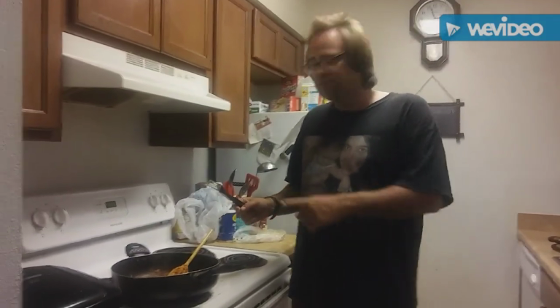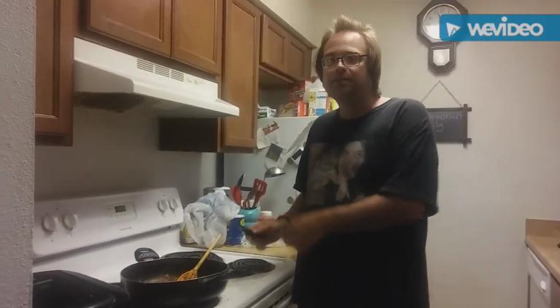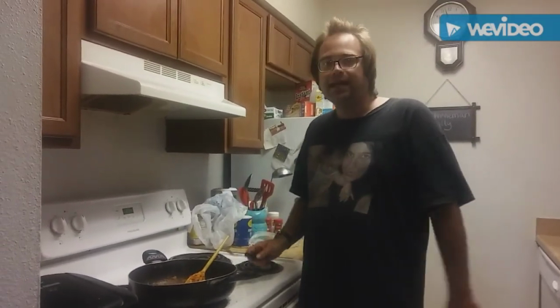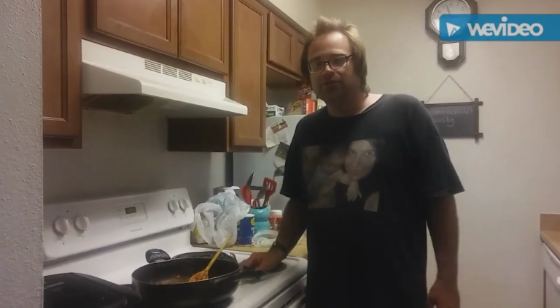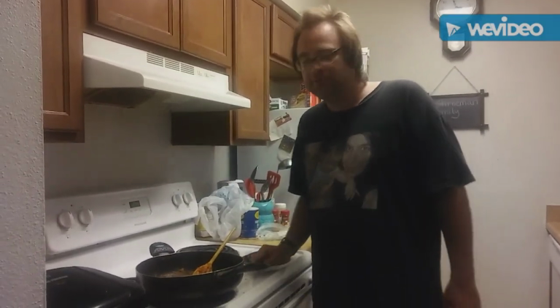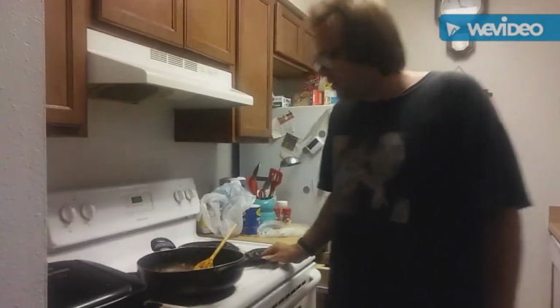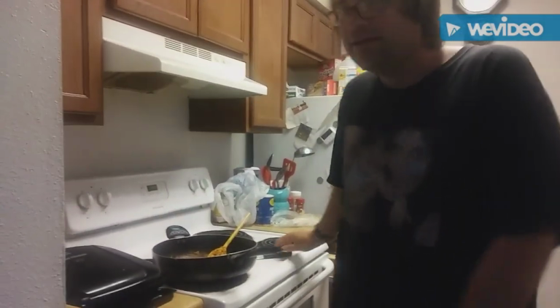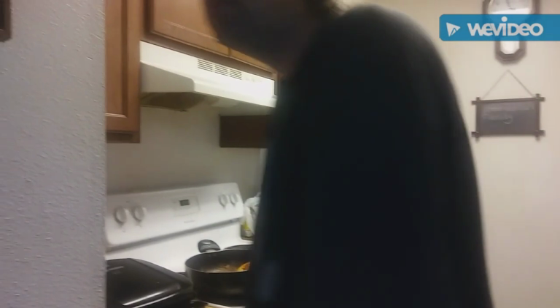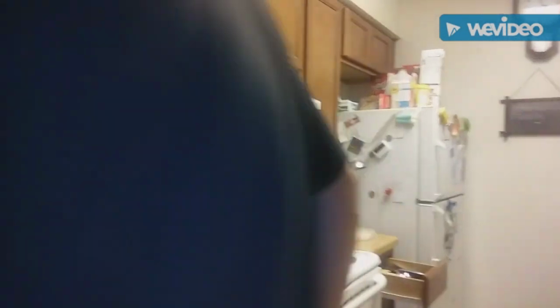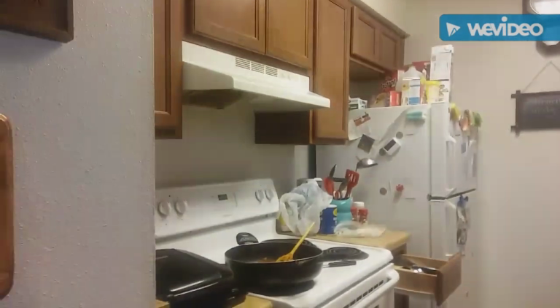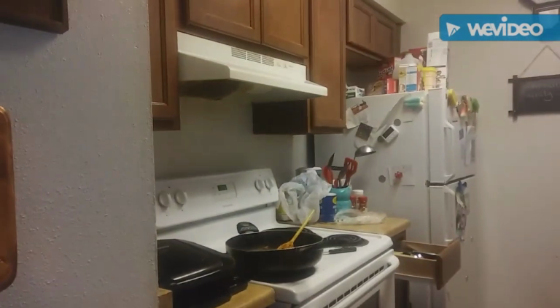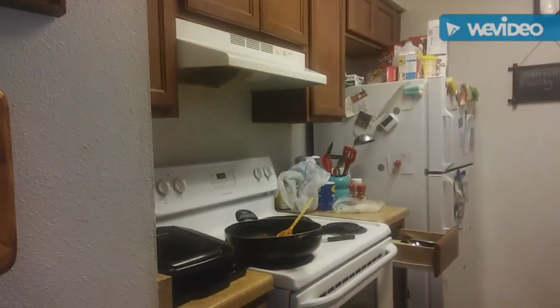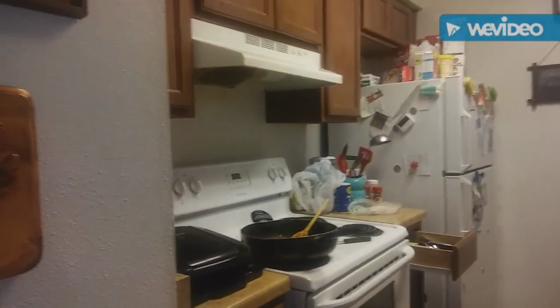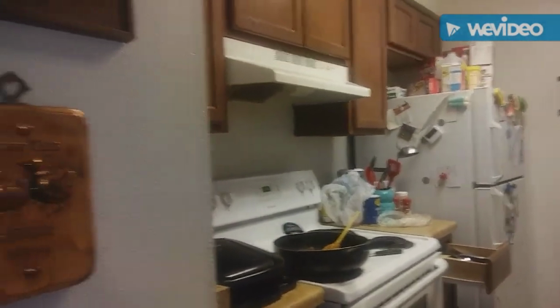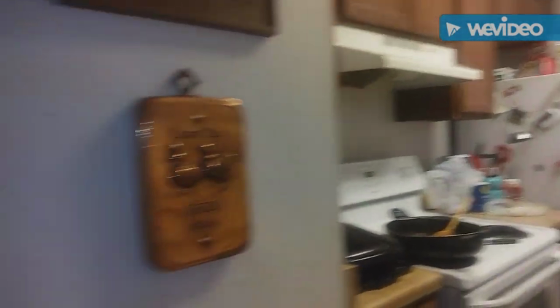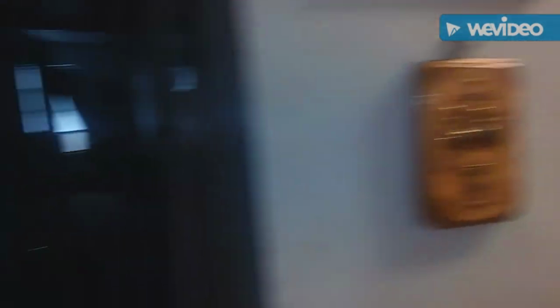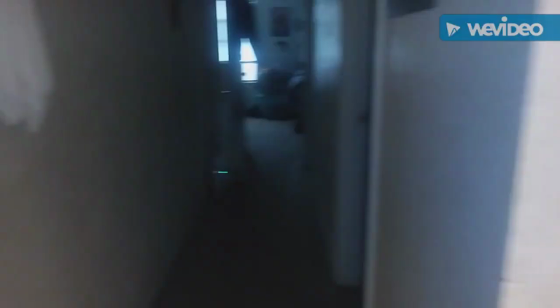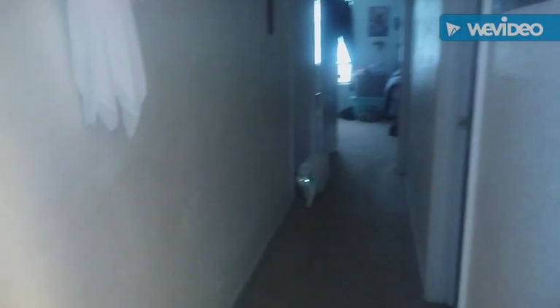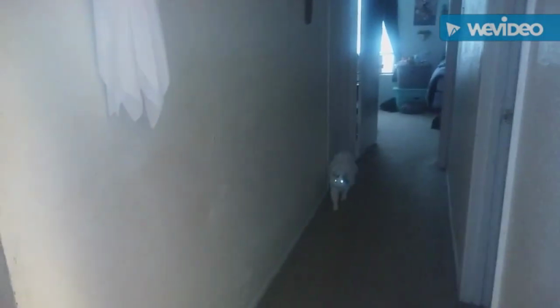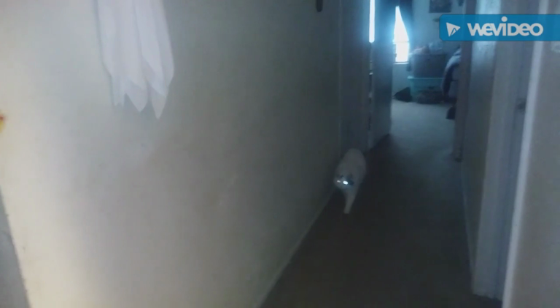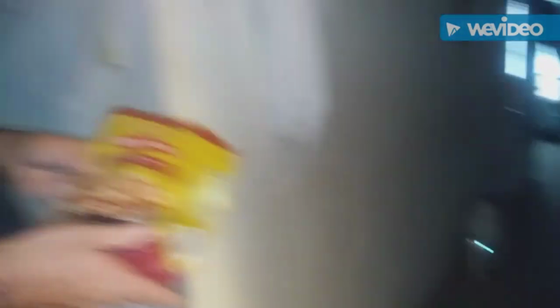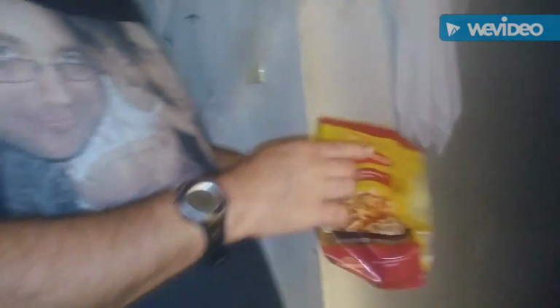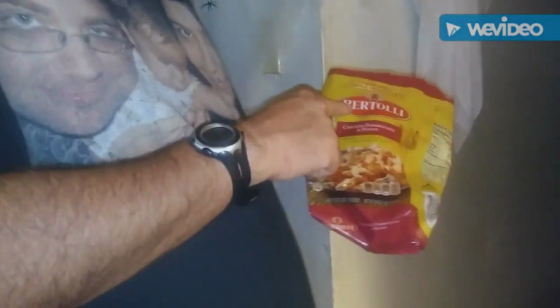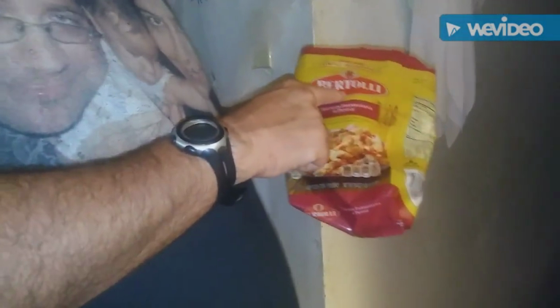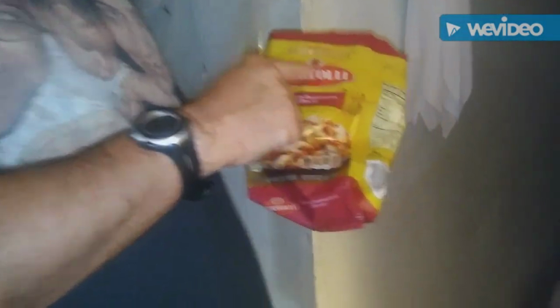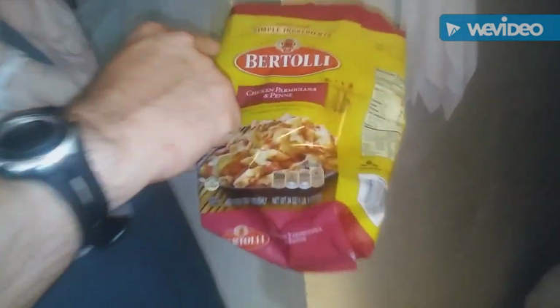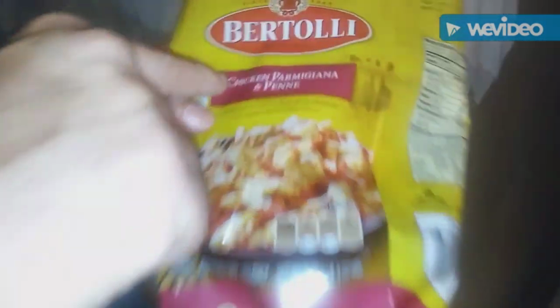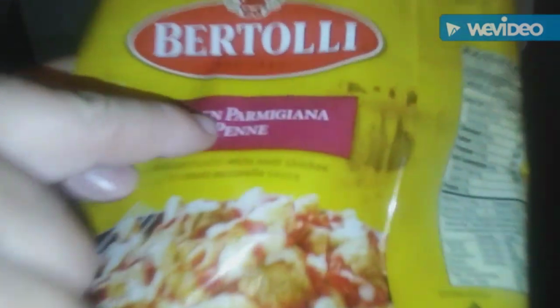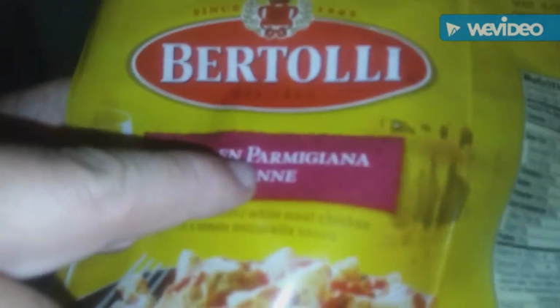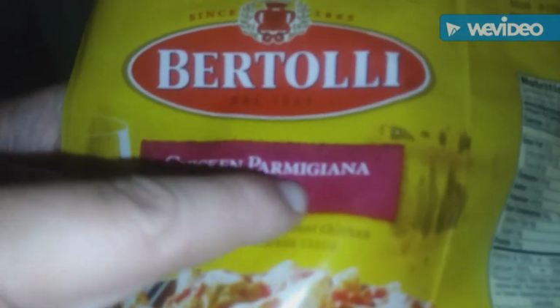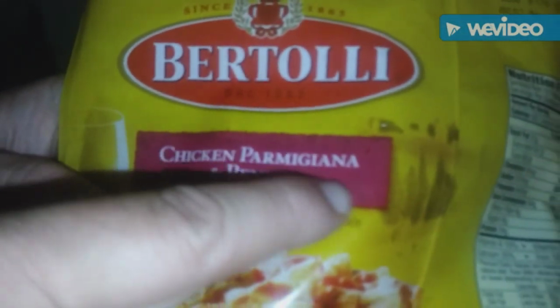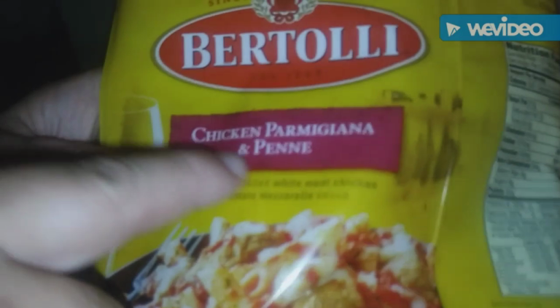I recommend it — don't throw the package away. If you guys want a good simple meal, you can't go wrong with Bertolli chicken parmigiana and penne.